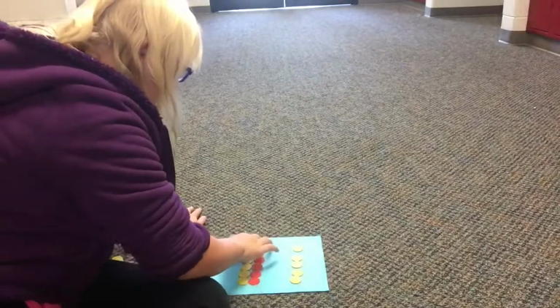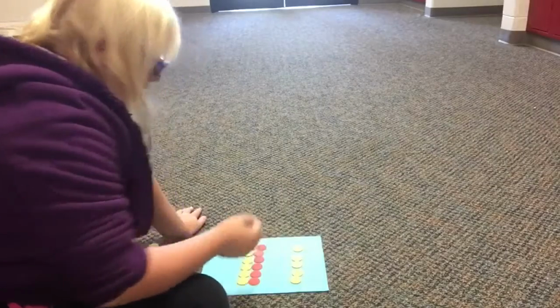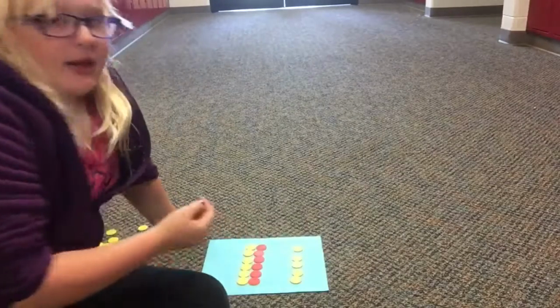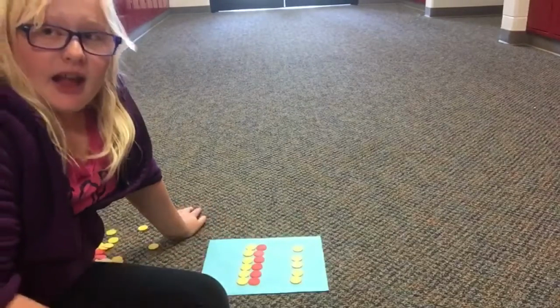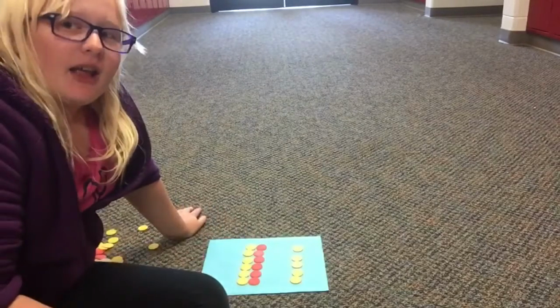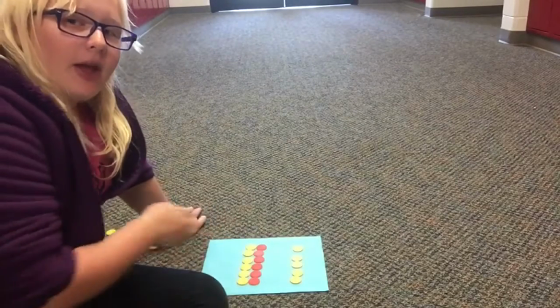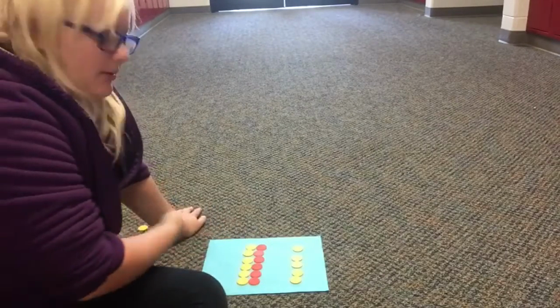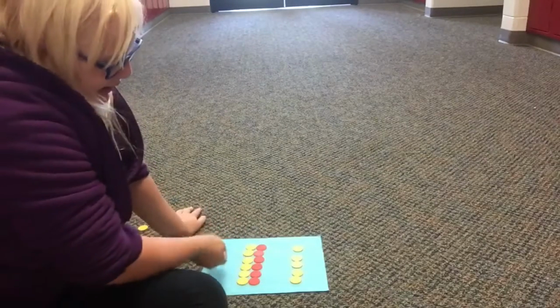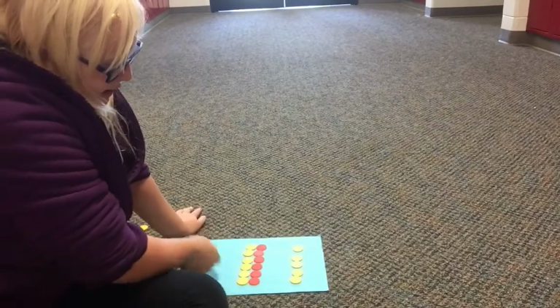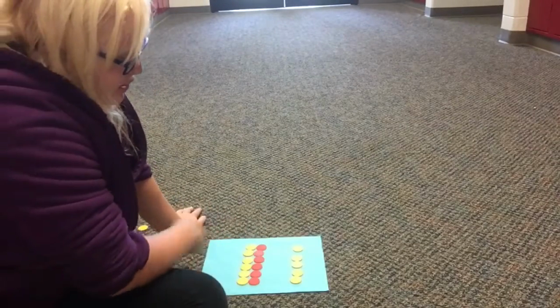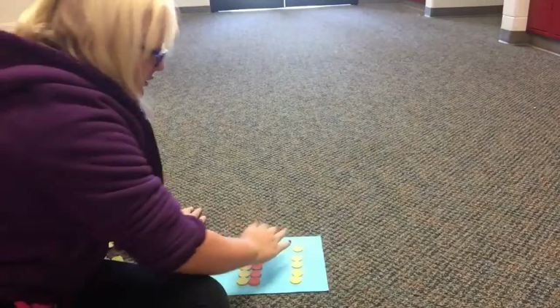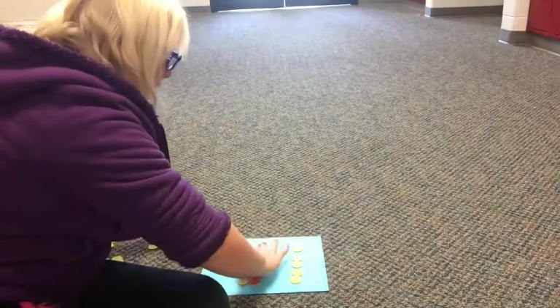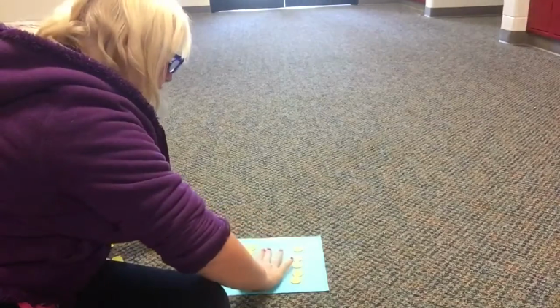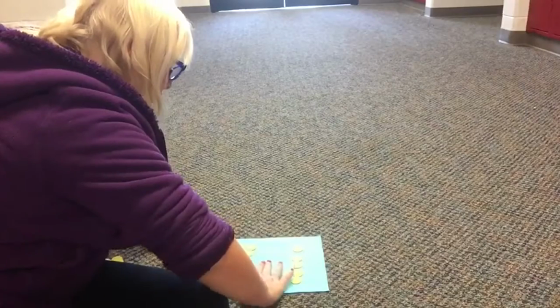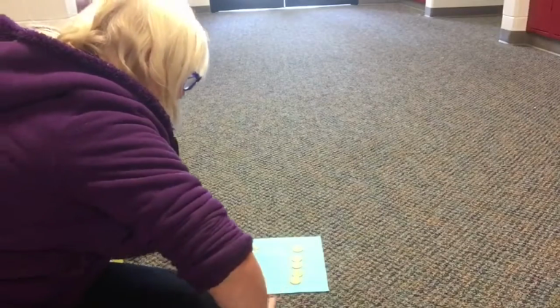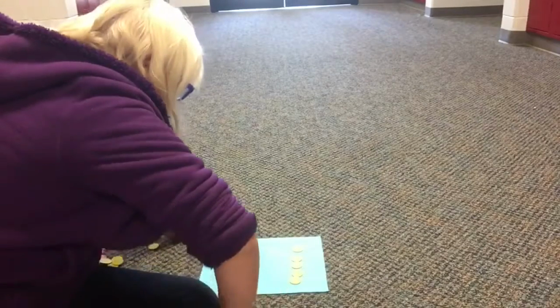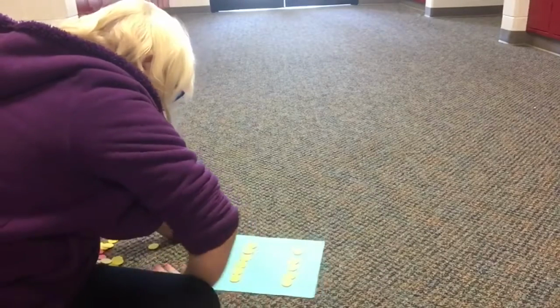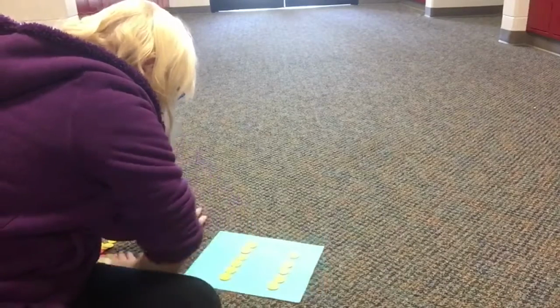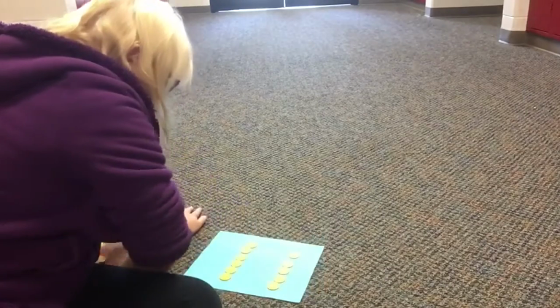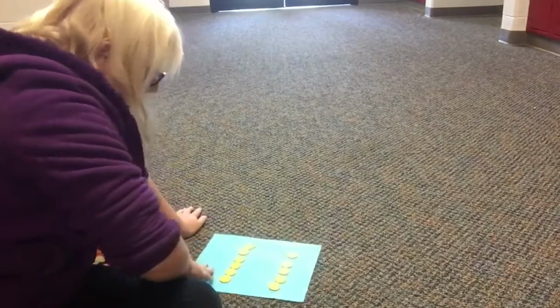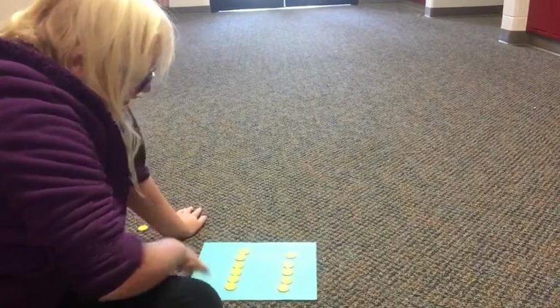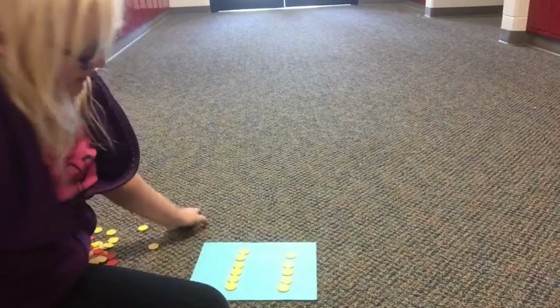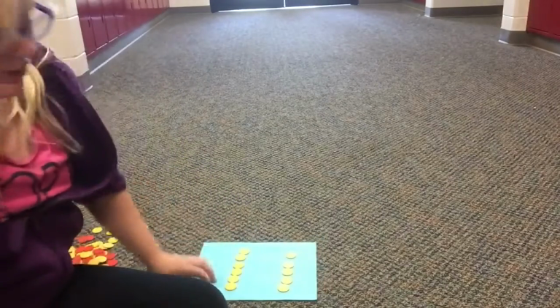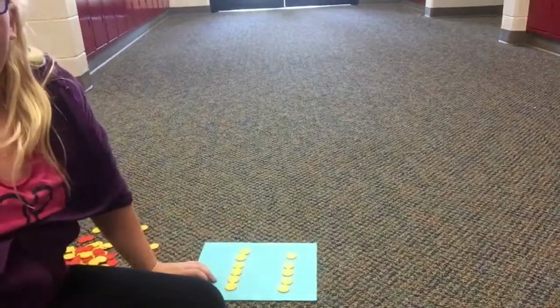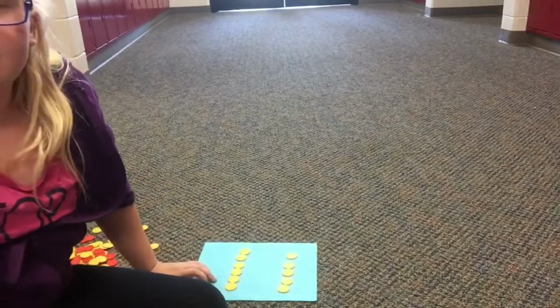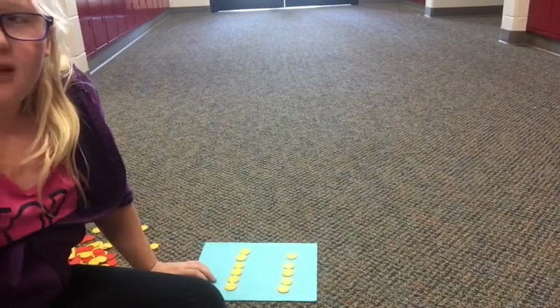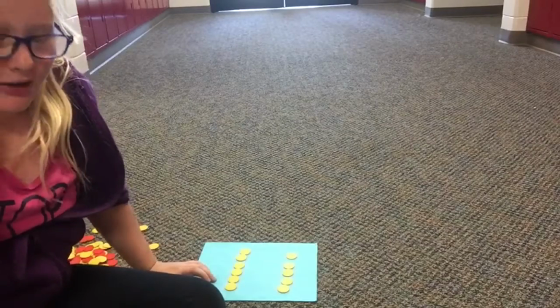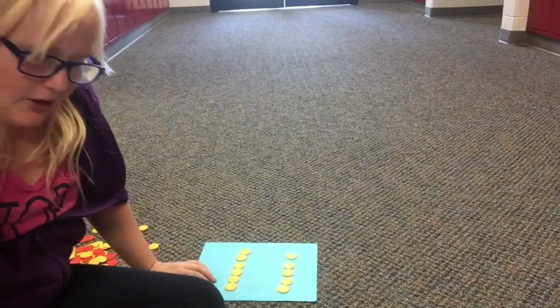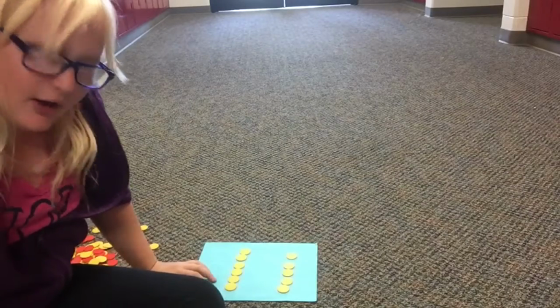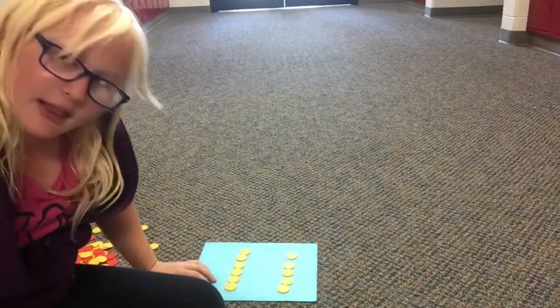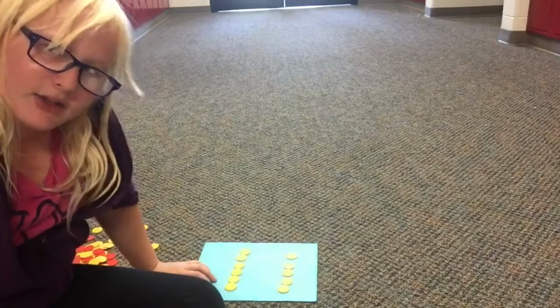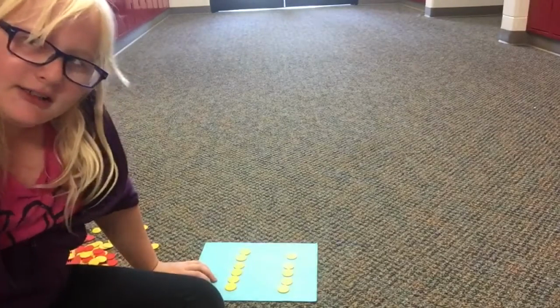Basically, like adding, but you have to bring in a zero pair. So all you're going to do now is take away that negative 6. Then you'll have positive 11 left over, and that is your answer.